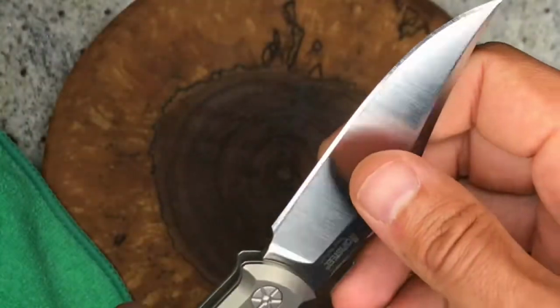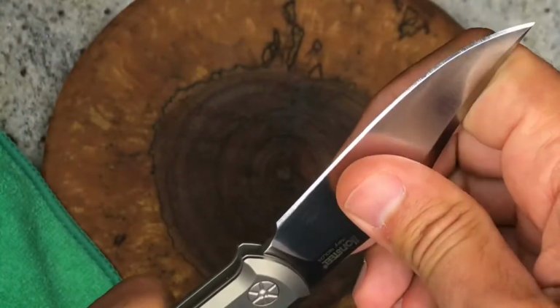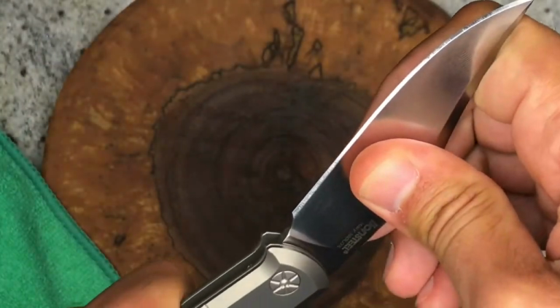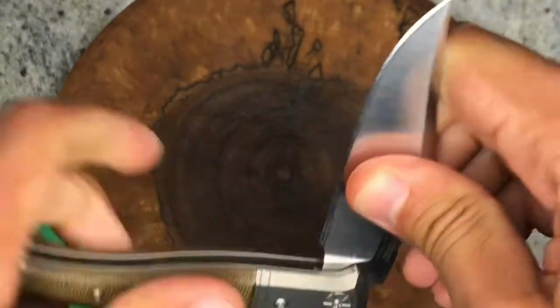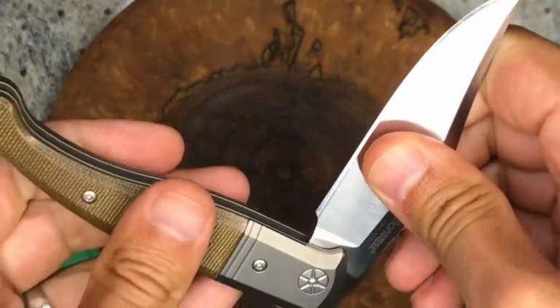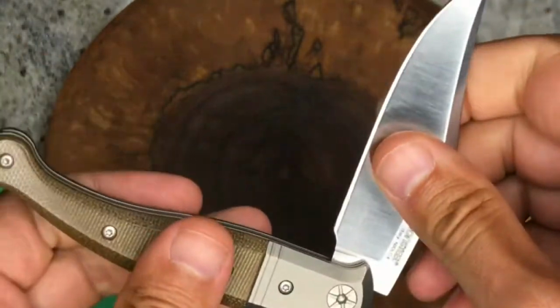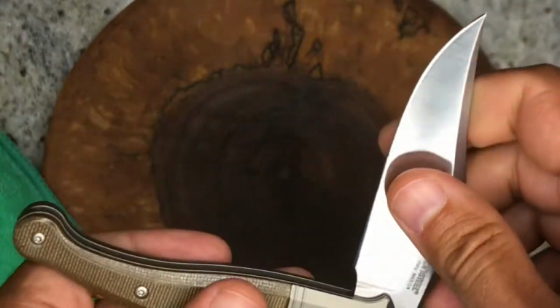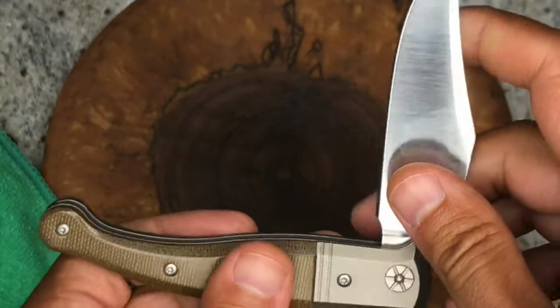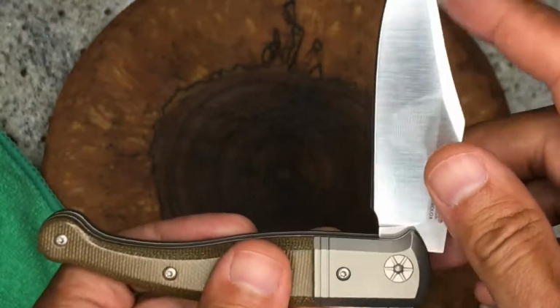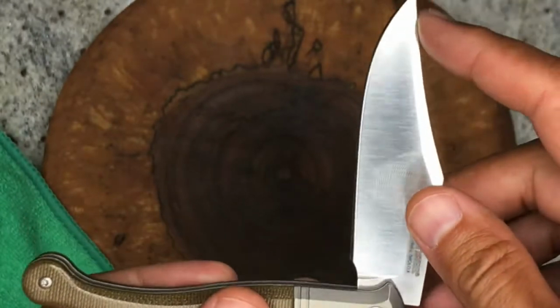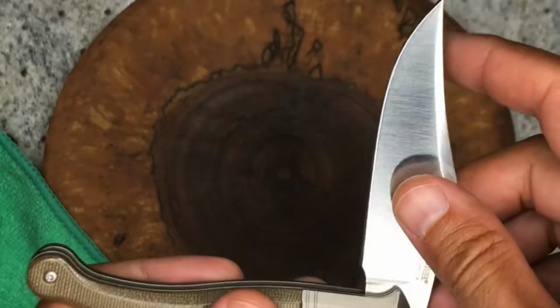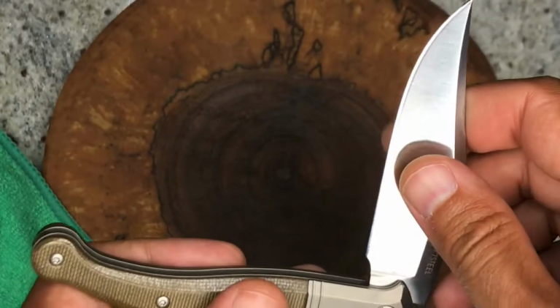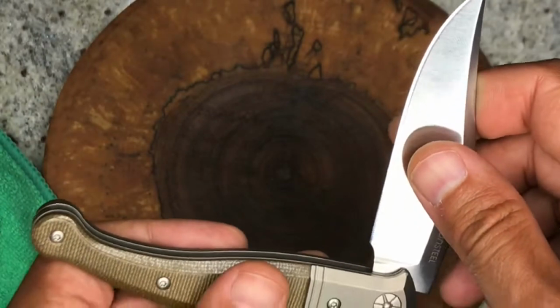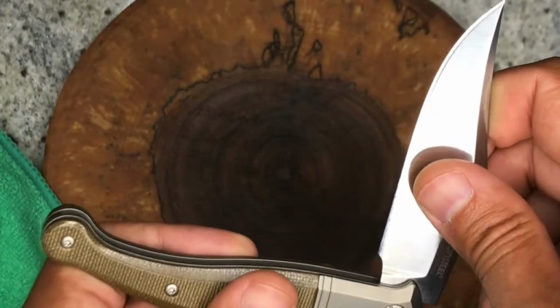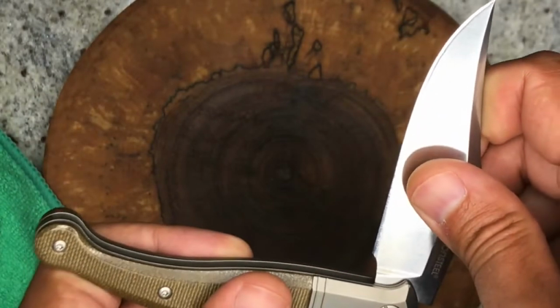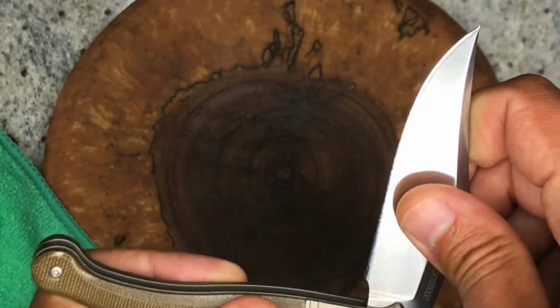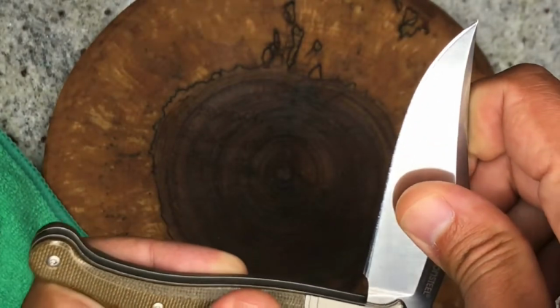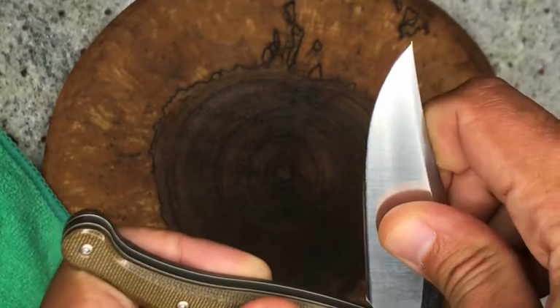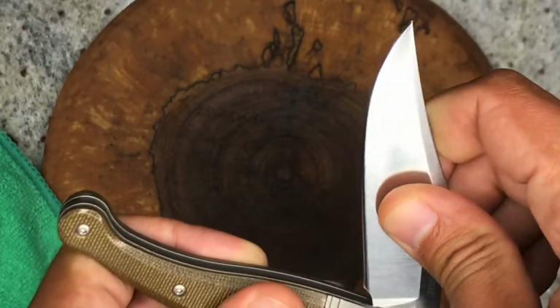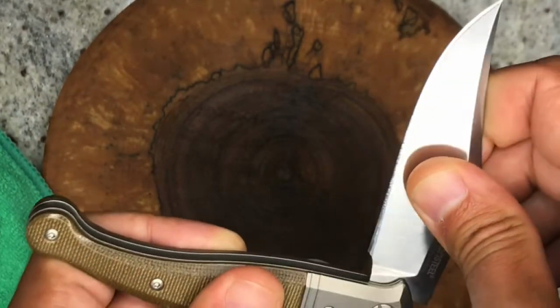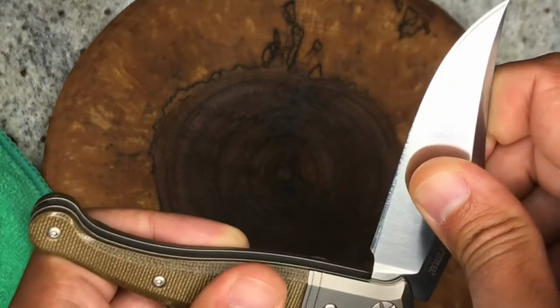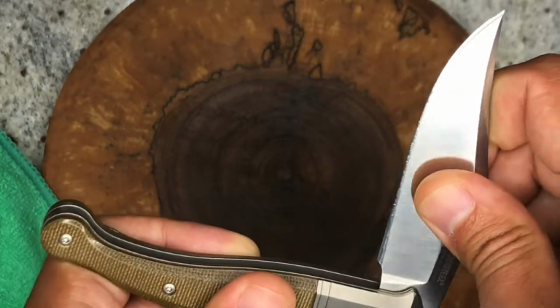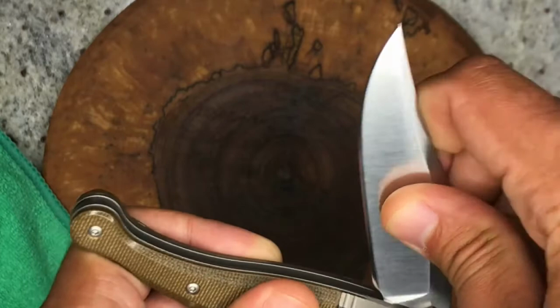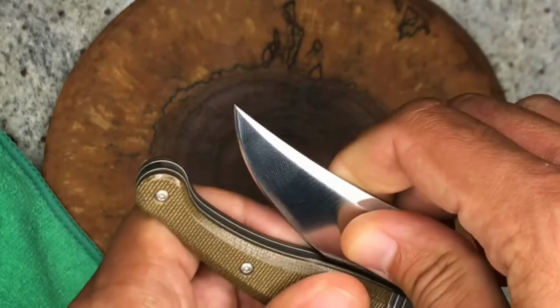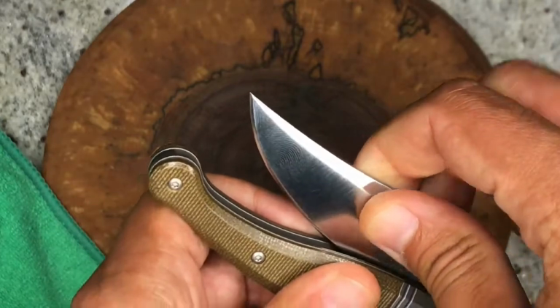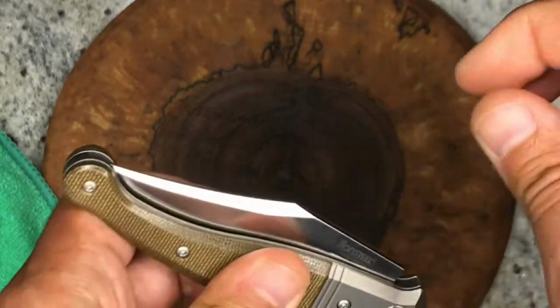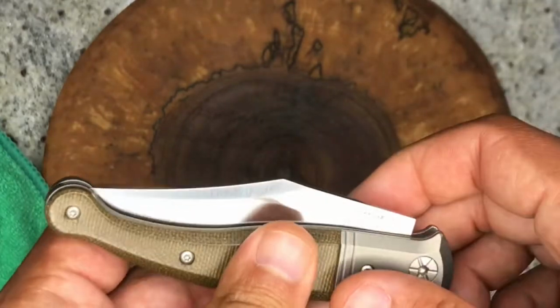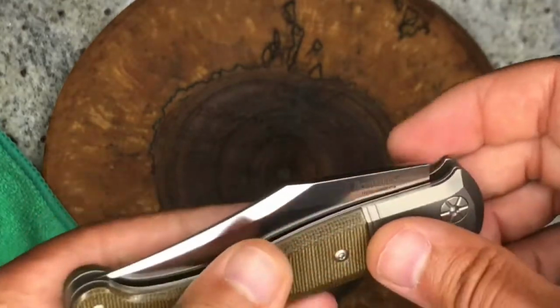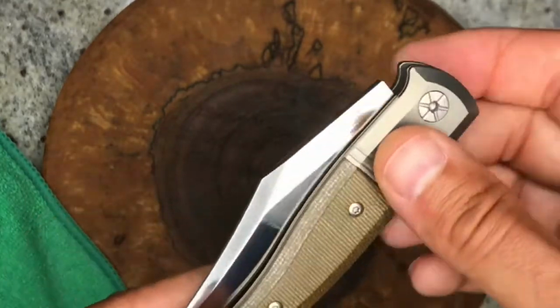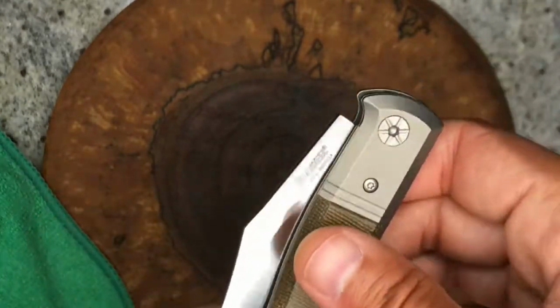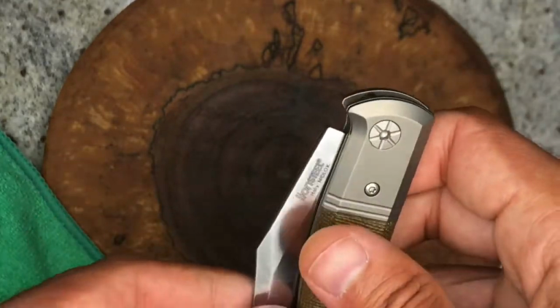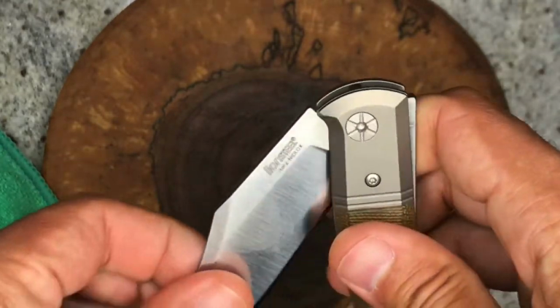It's very stiff to close given that strong opening snap. Very smooth from the half stop, and then closing it really snaps in with authority.